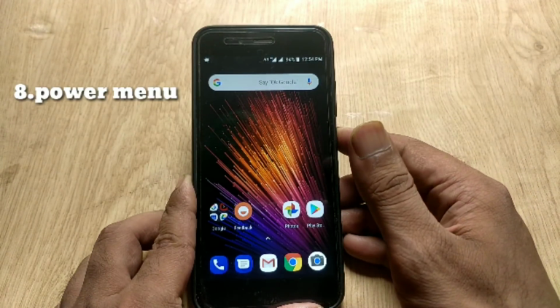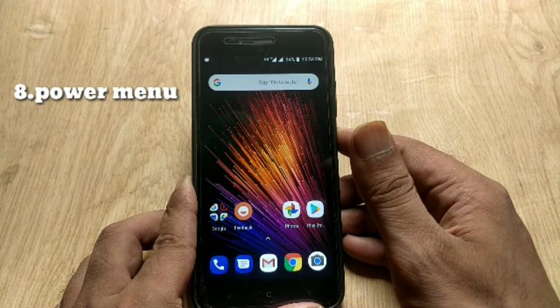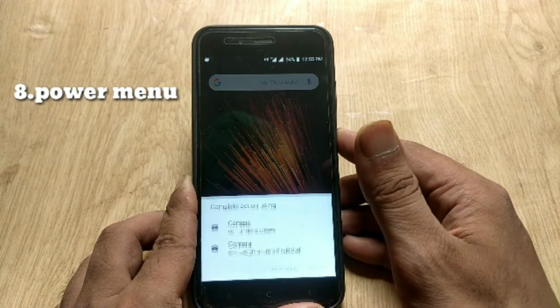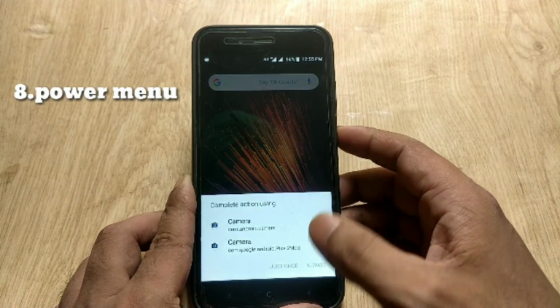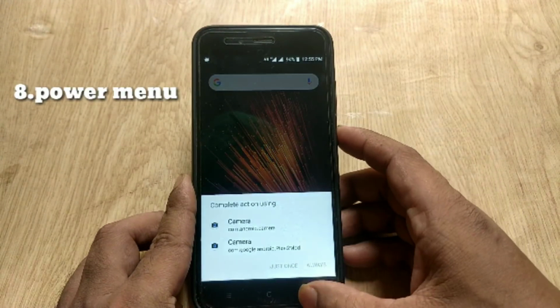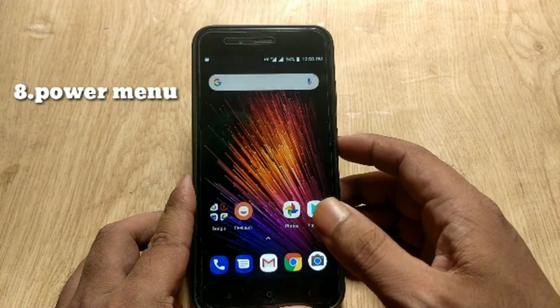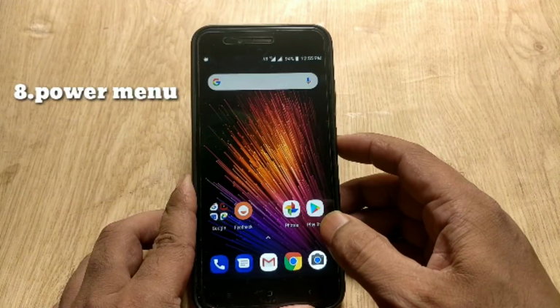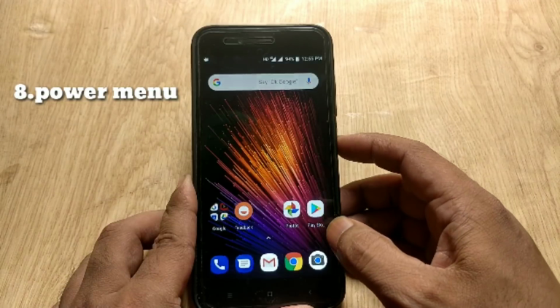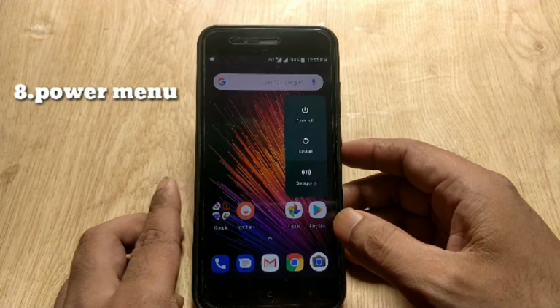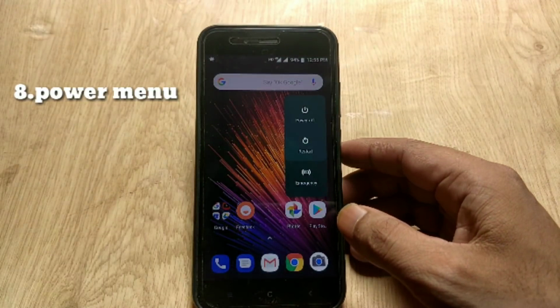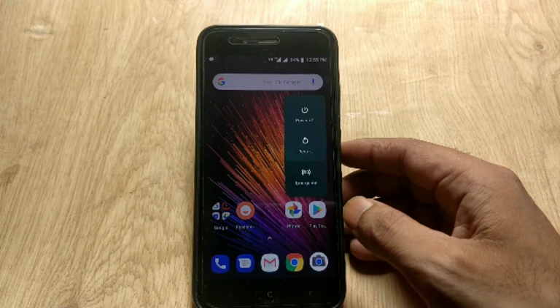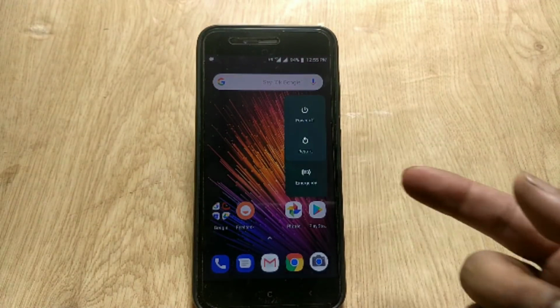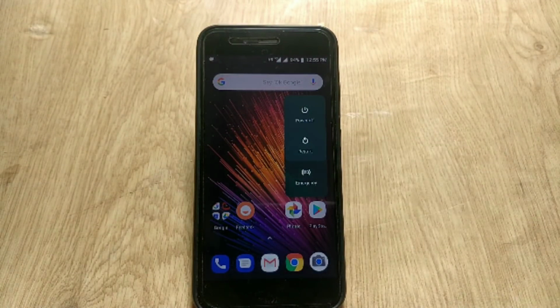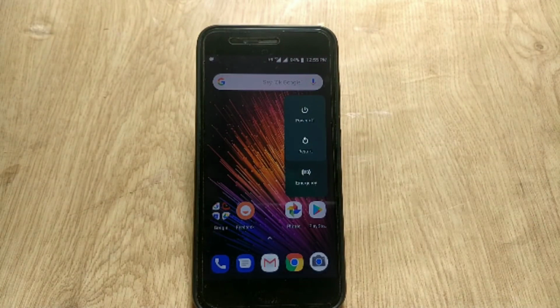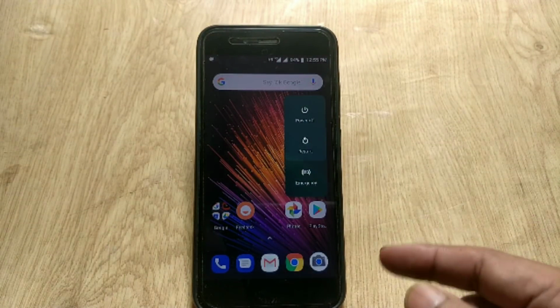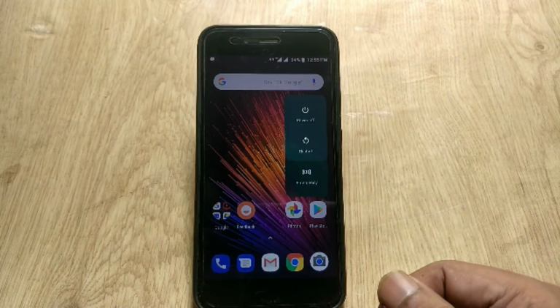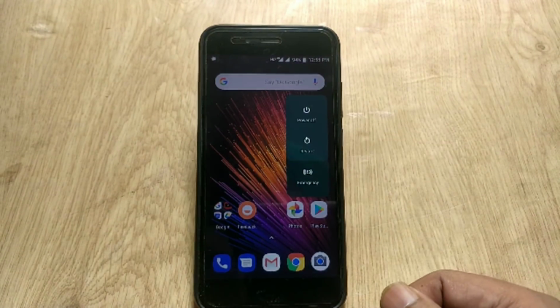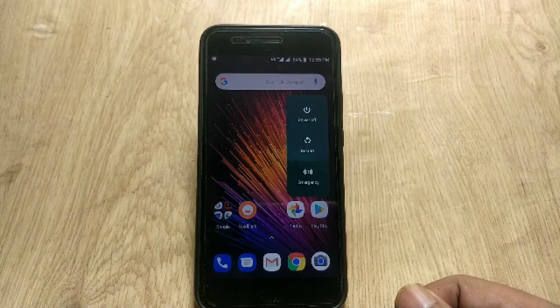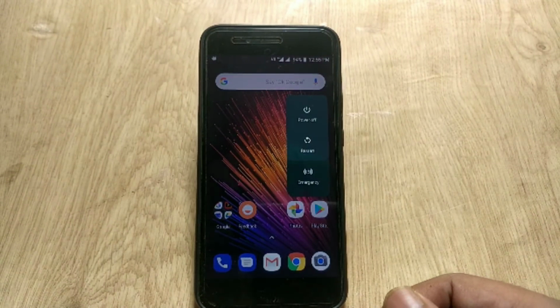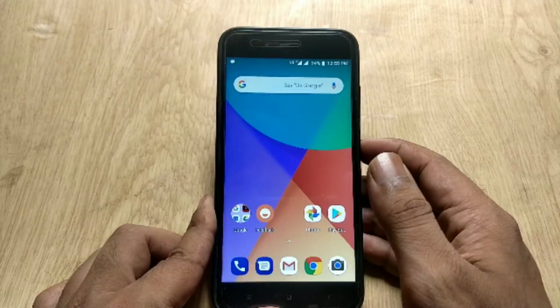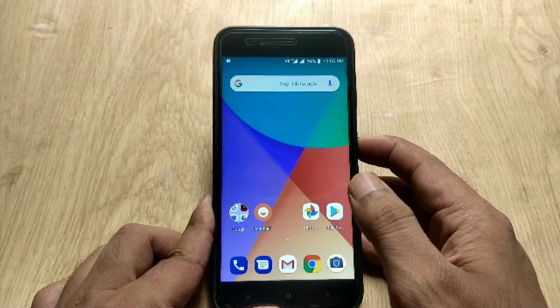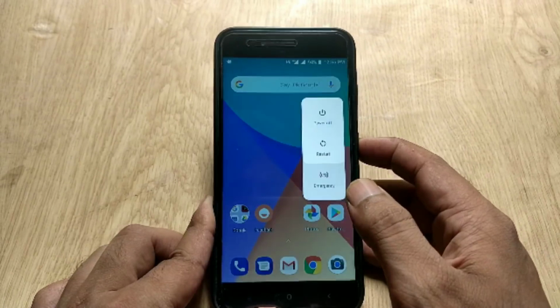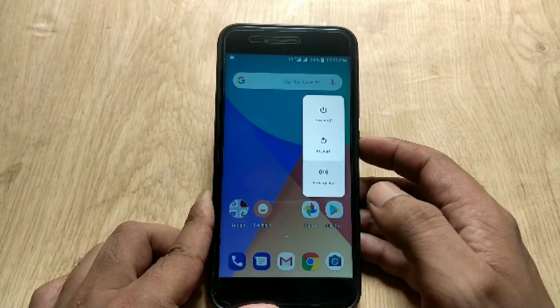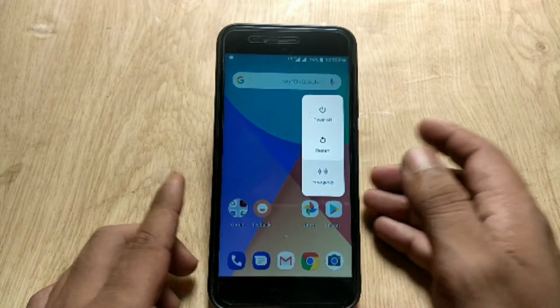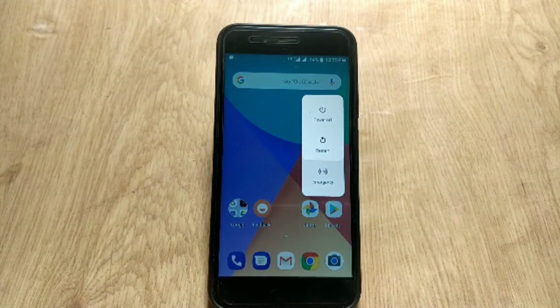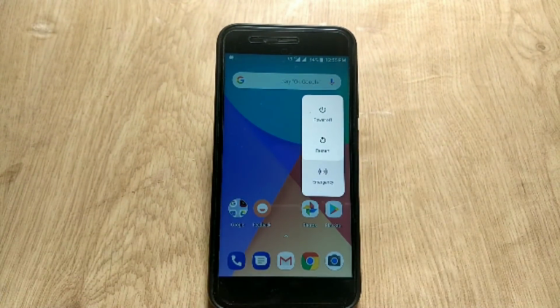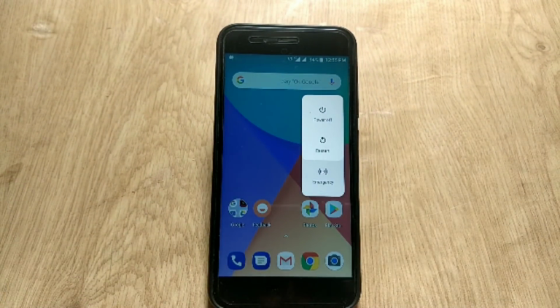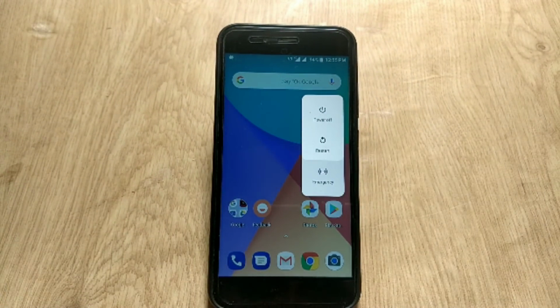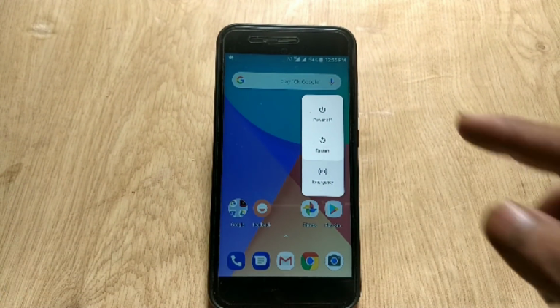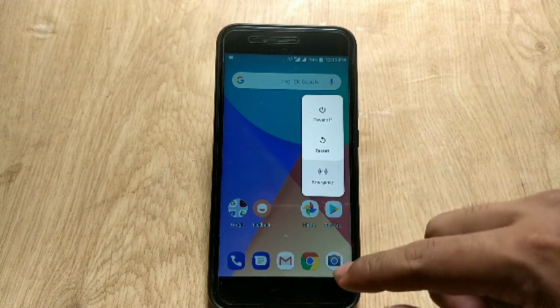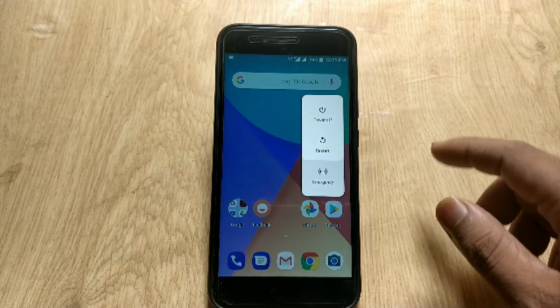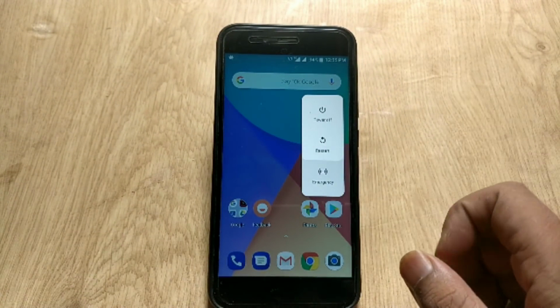The next change is regarding the power menu. Now you can see the power menu in a vertical style instead of horizontal. In my opinion it looks like Android P — it's more convenient and more responsive than before.